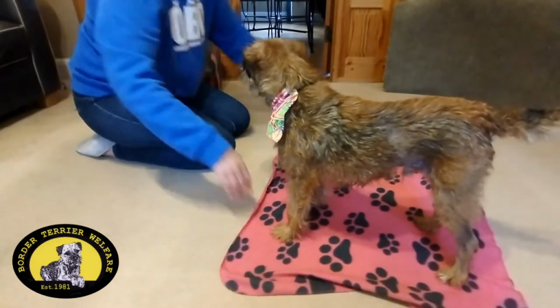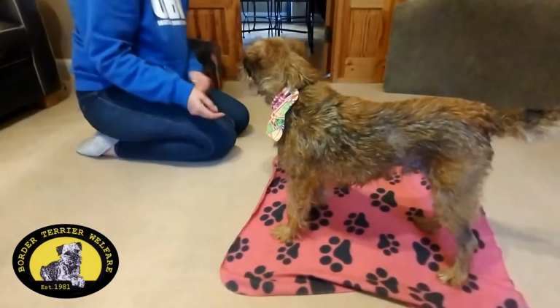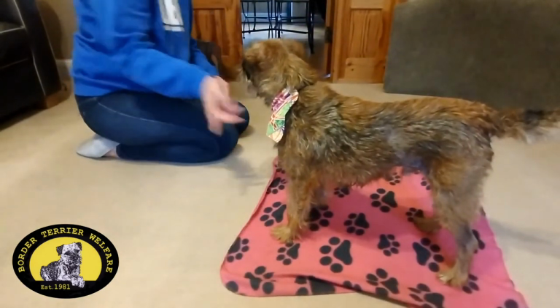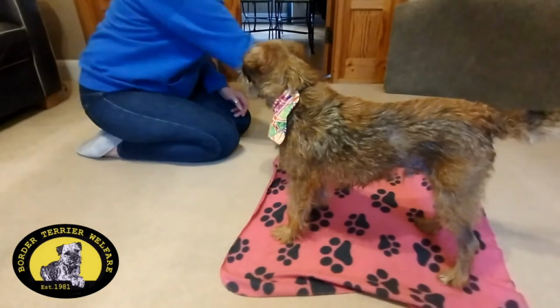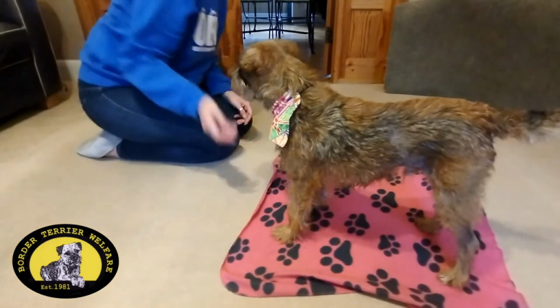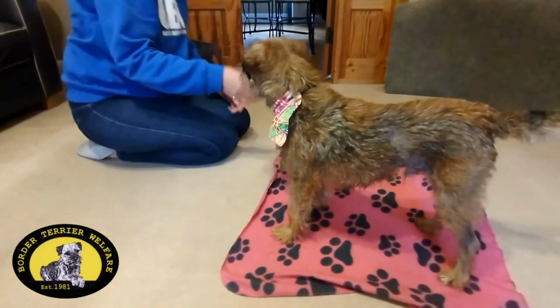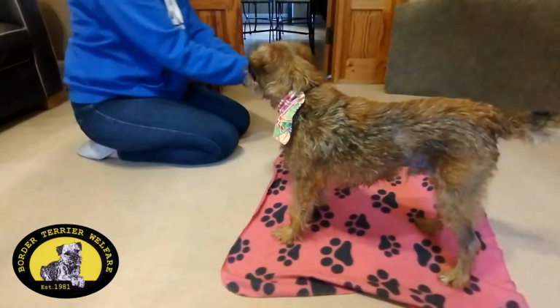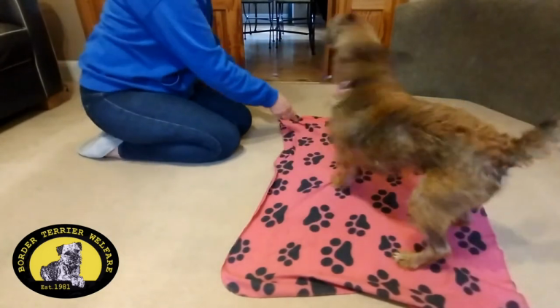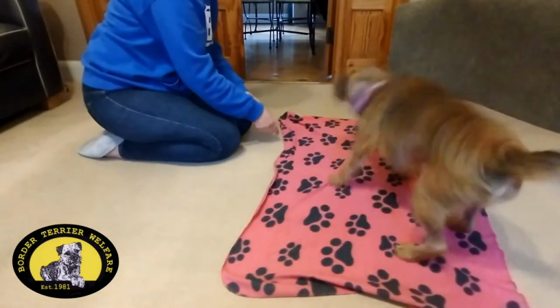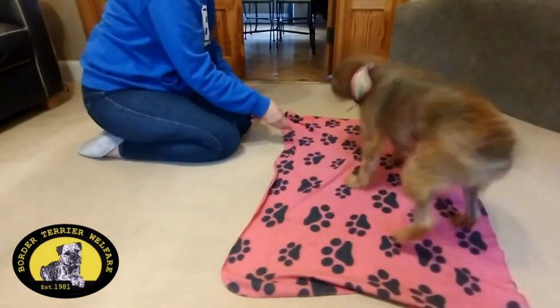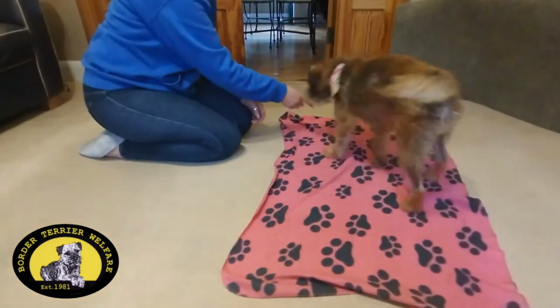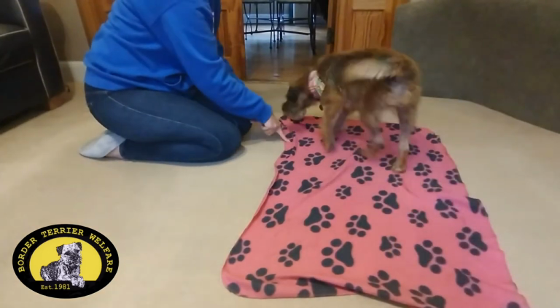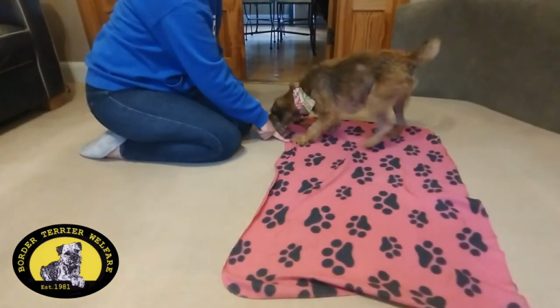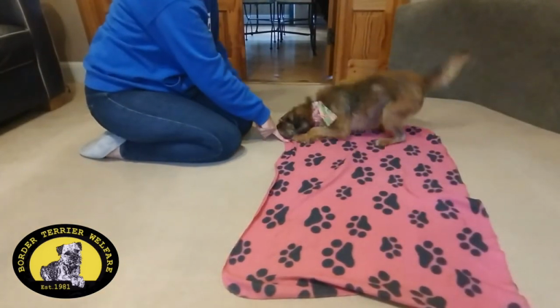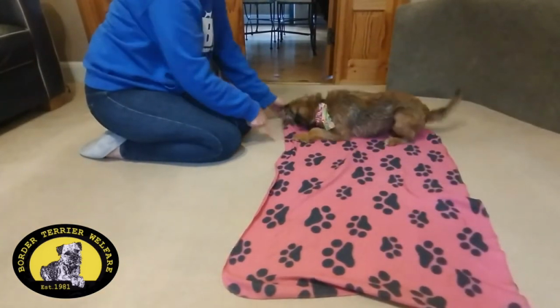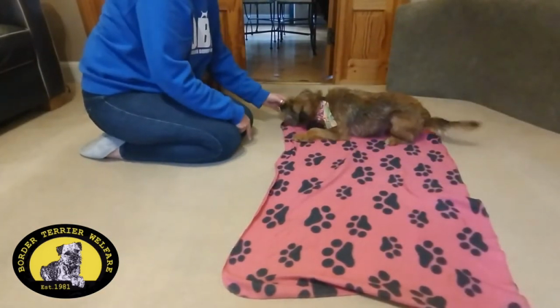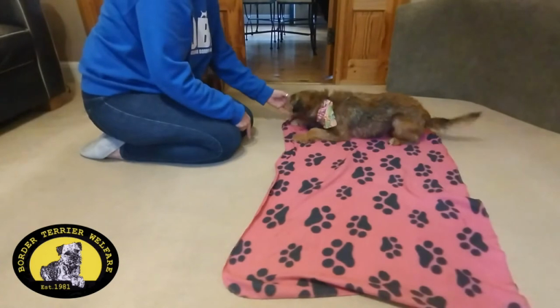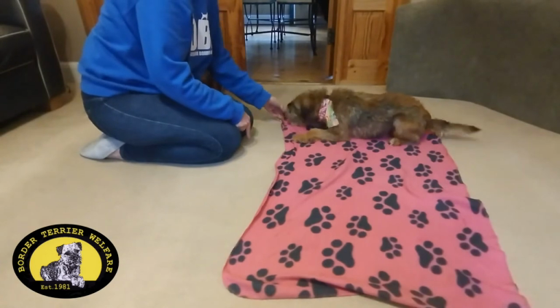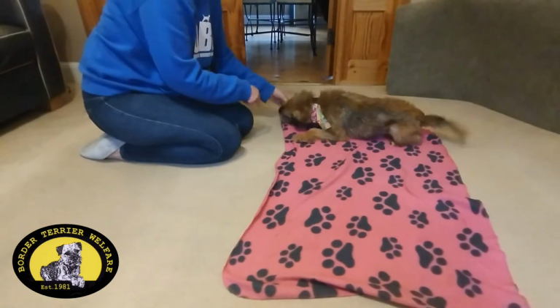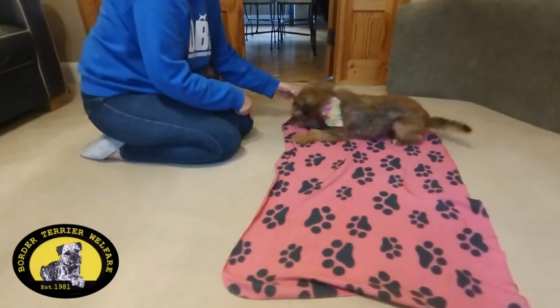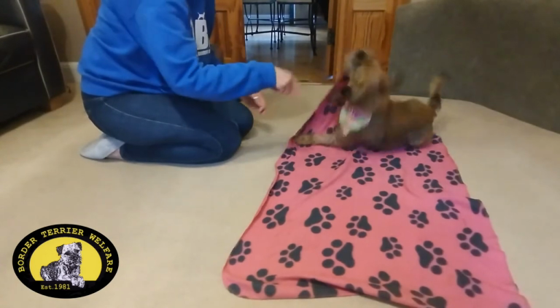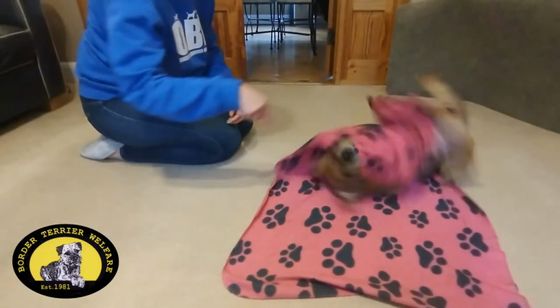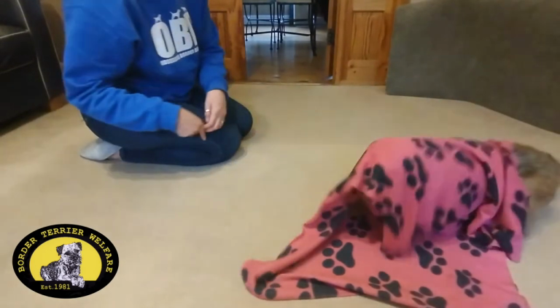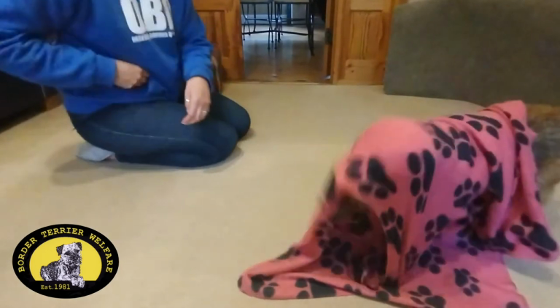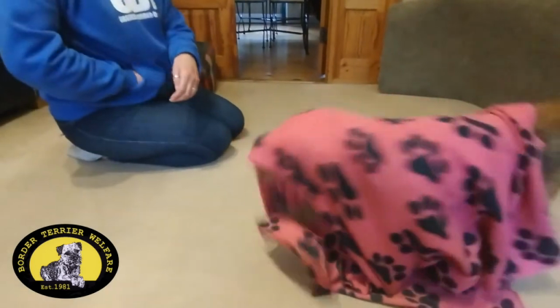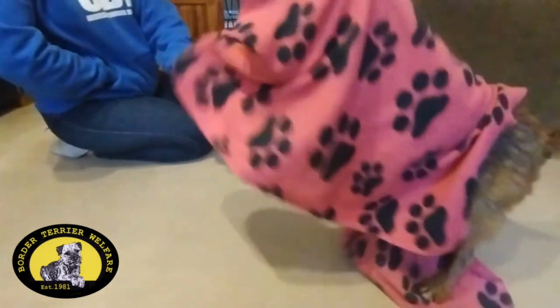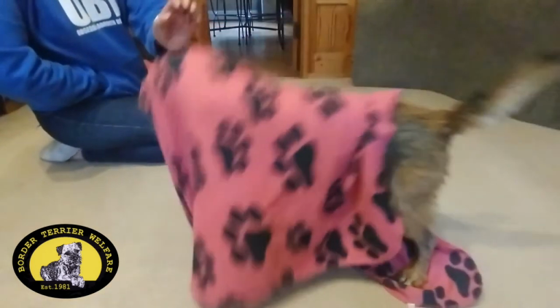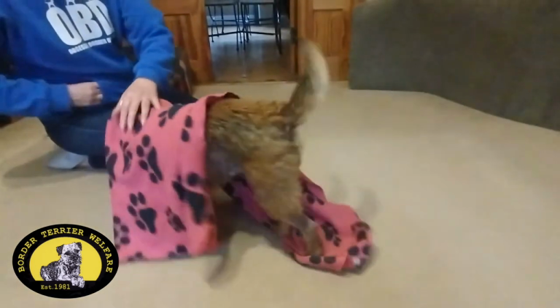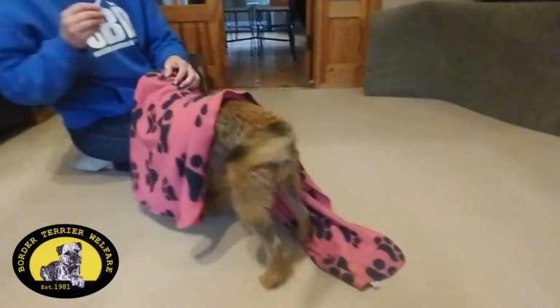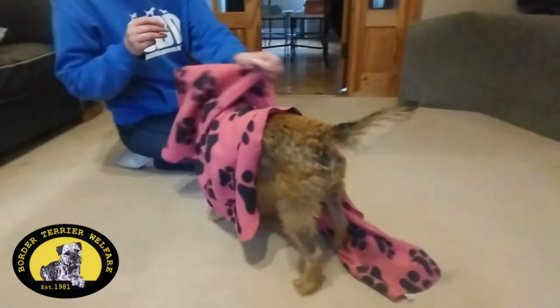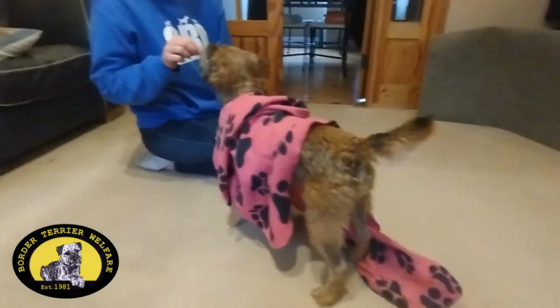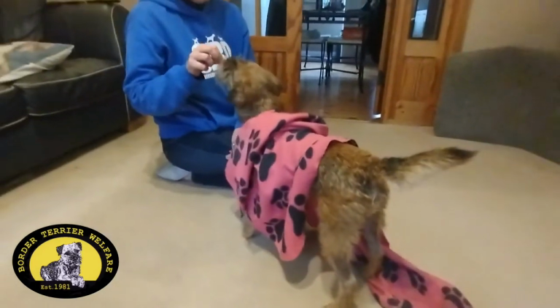Then you can piece it all together. Leo. Down. Hold it. Hold it. Roll over. Yeah! And there he goes — good boy!